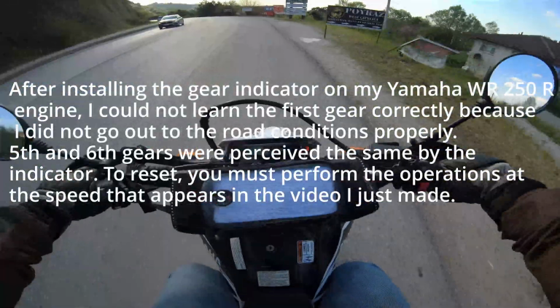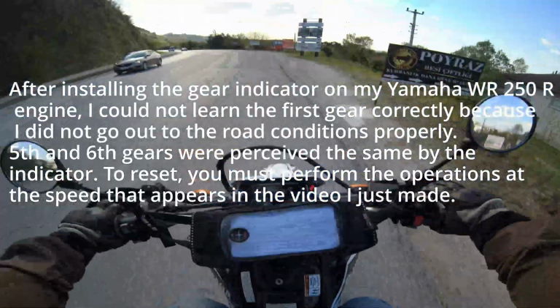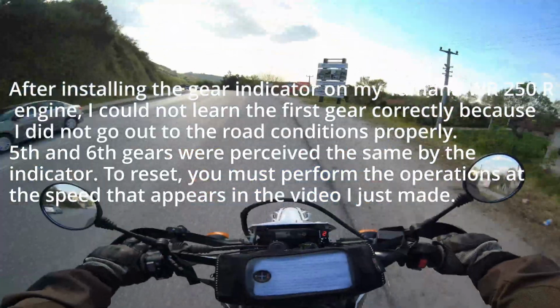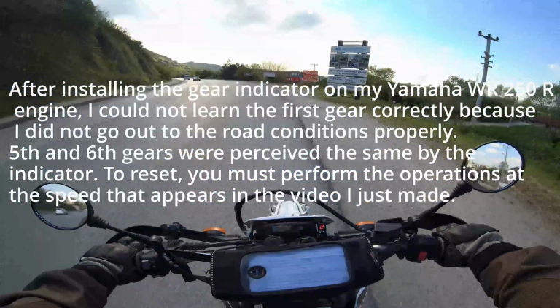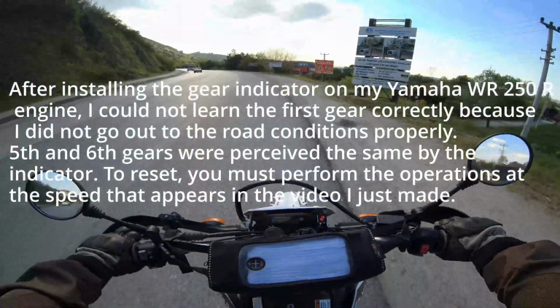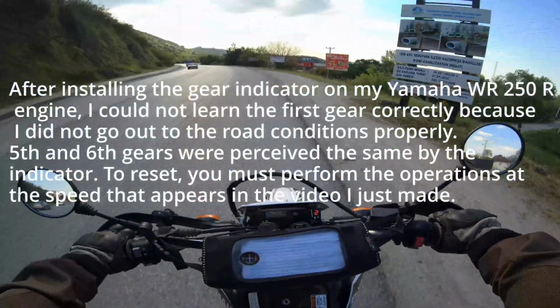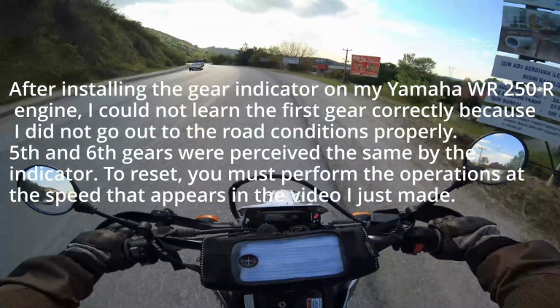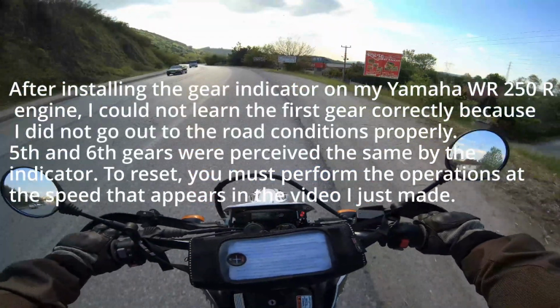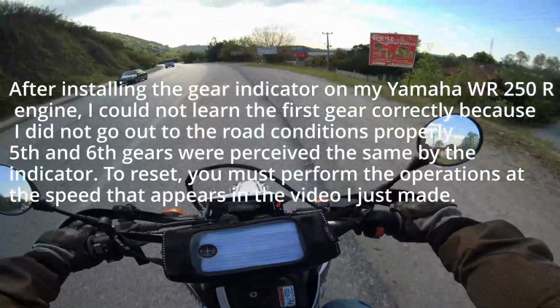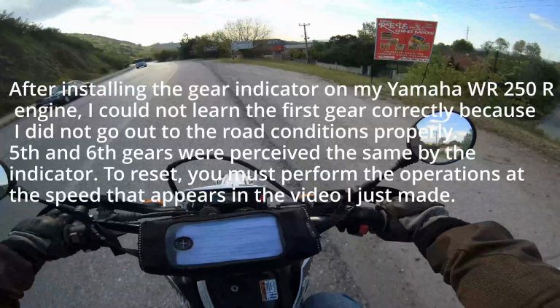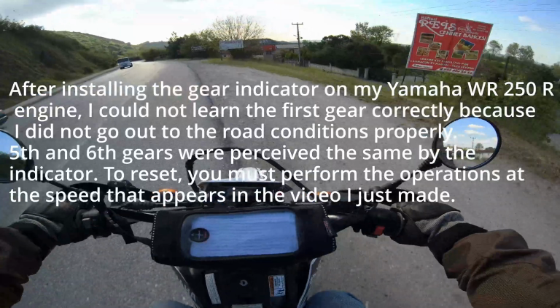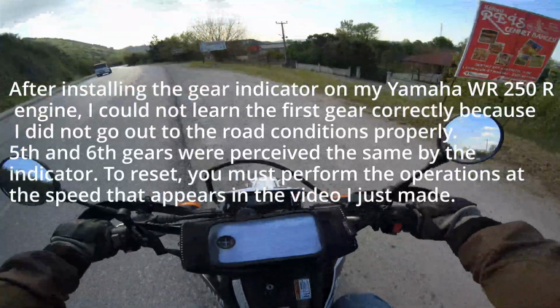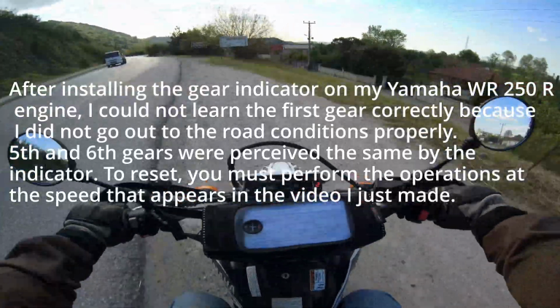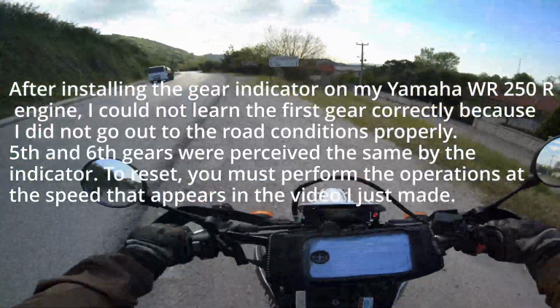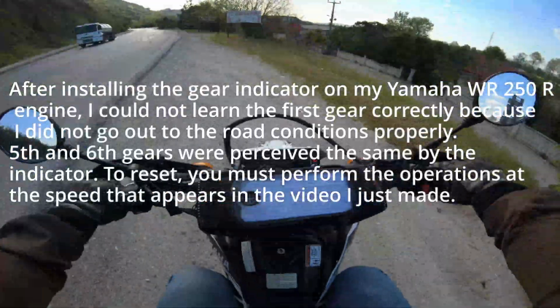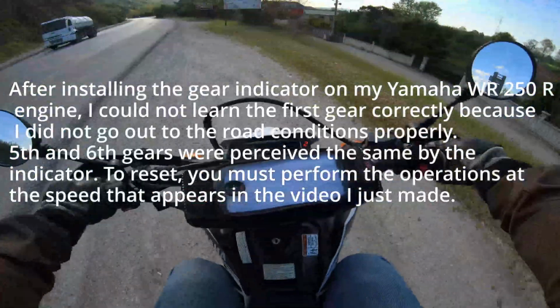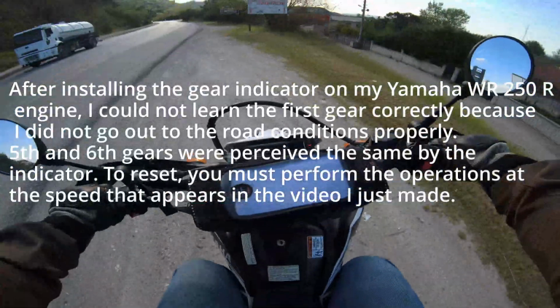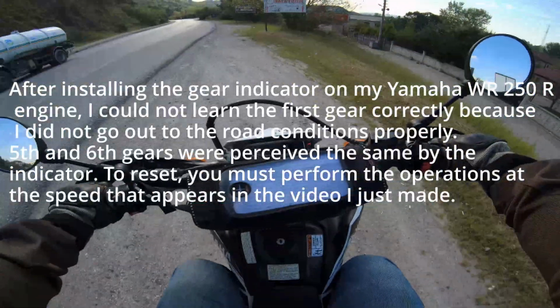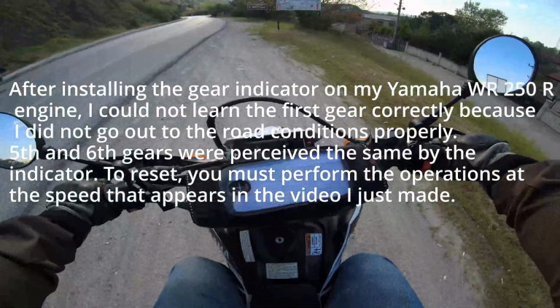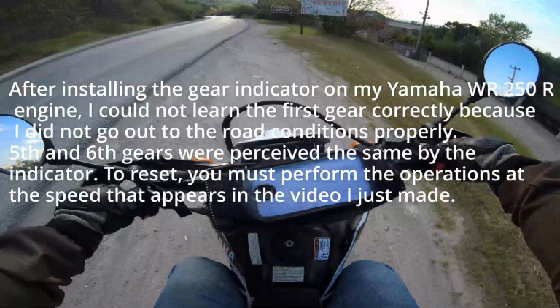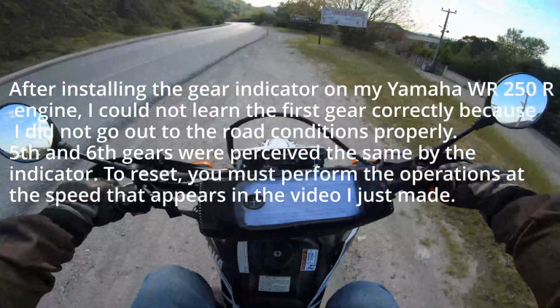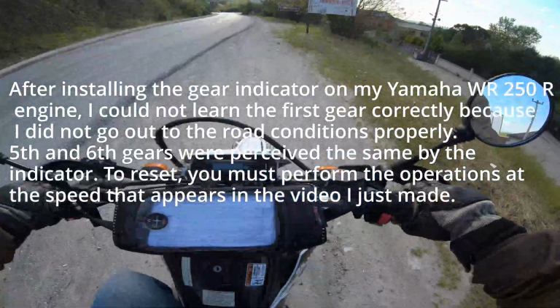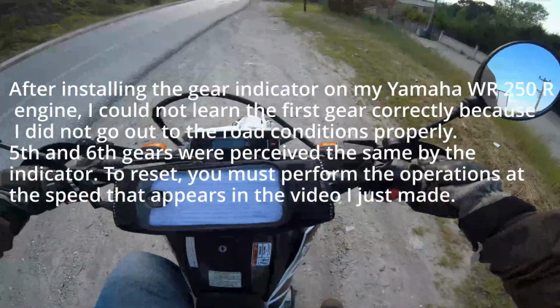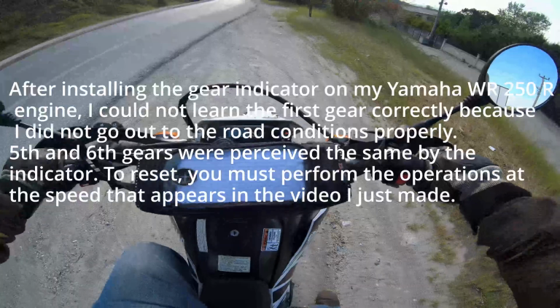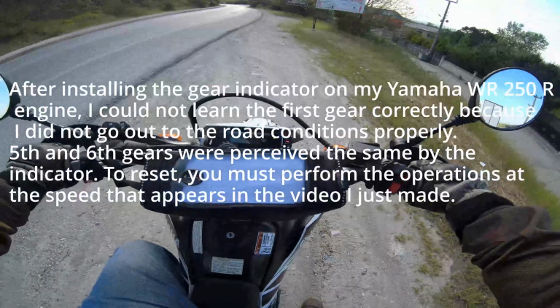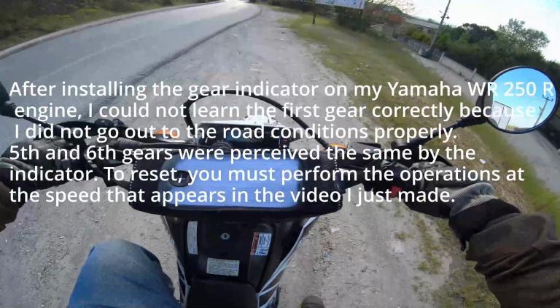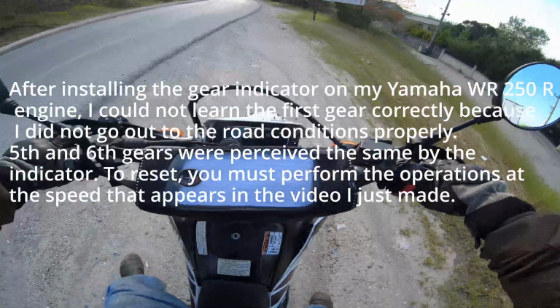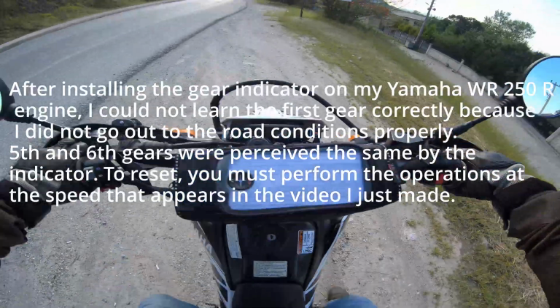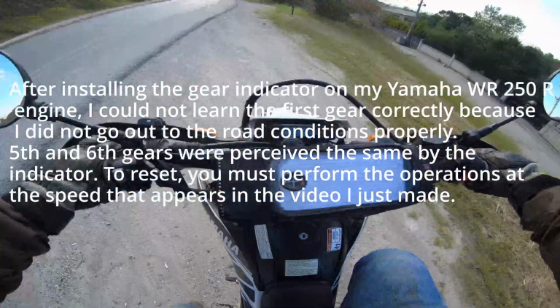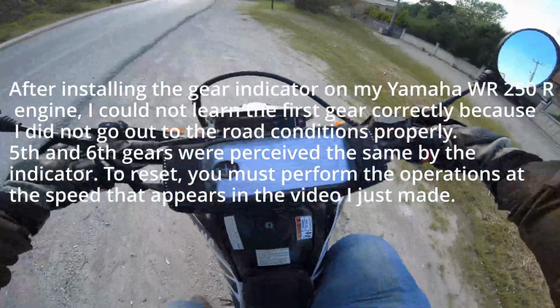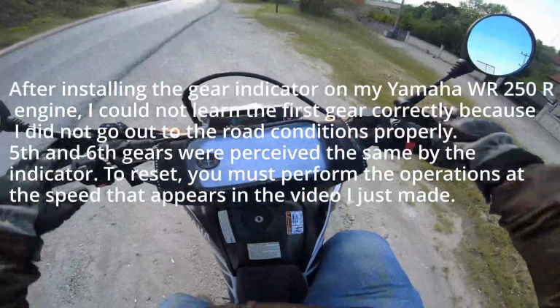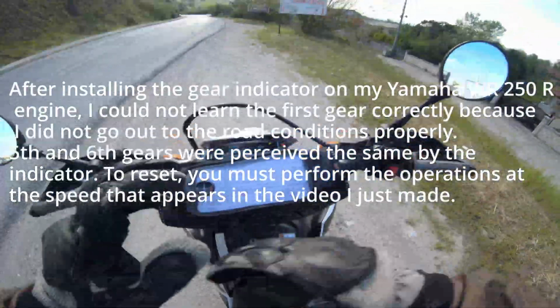After installing the gear indicator on my Yamaha WR250R engine, I could not learn the first gear correctly because I did not go out to the road conditions properly. Fifth and sixth gears were perceived the same by the indicator.